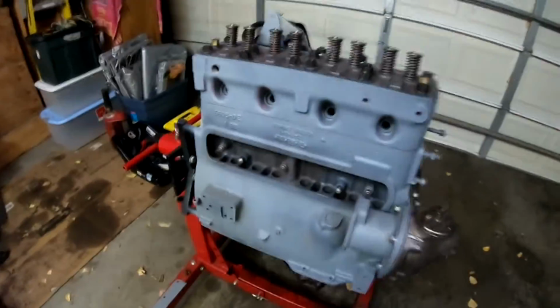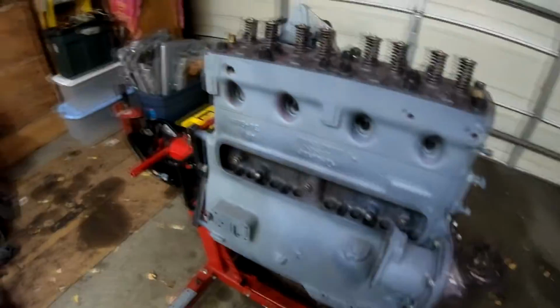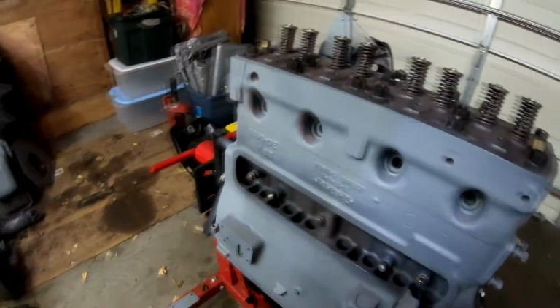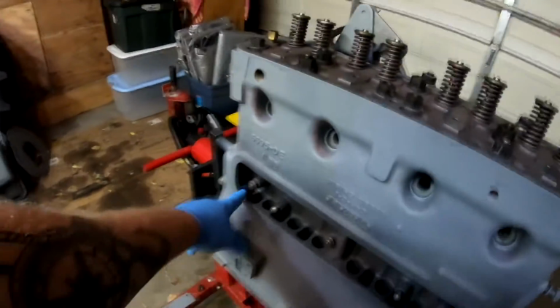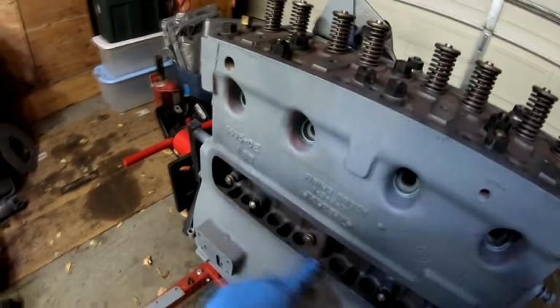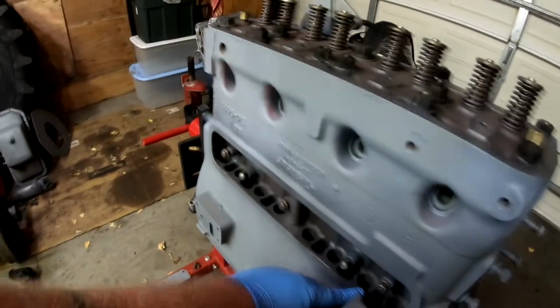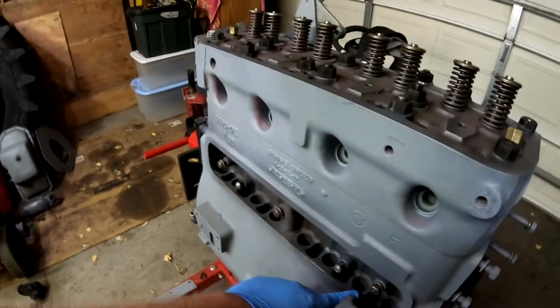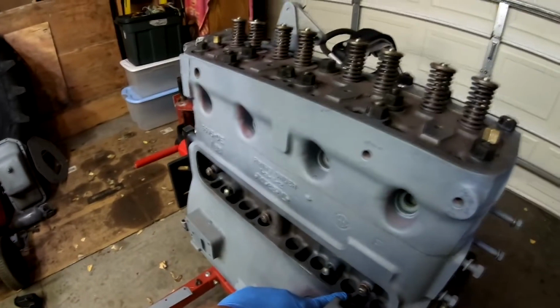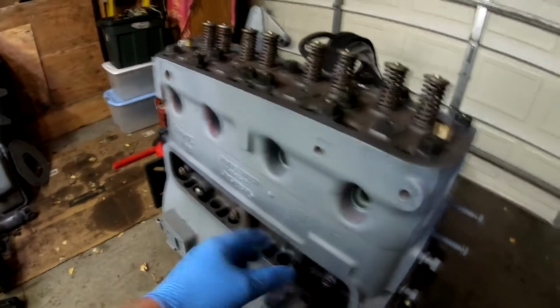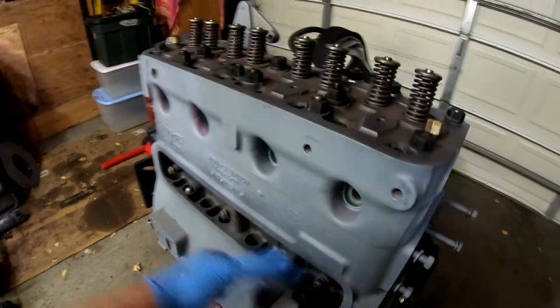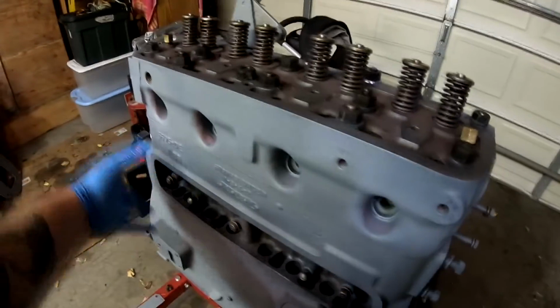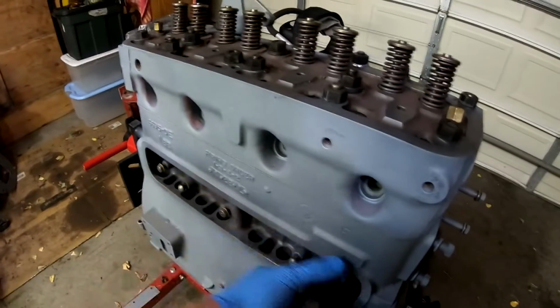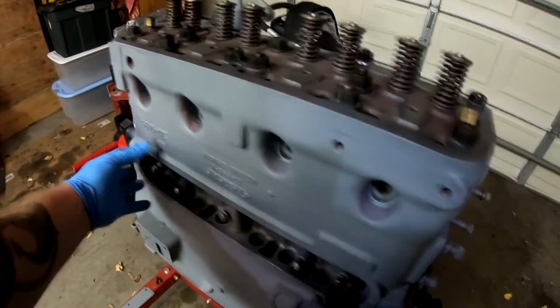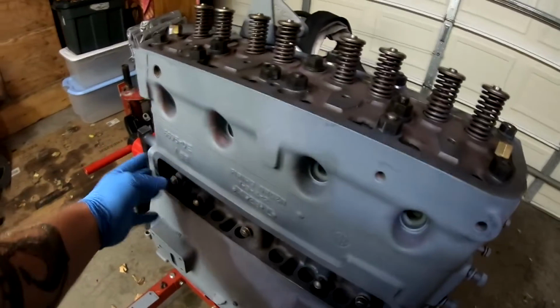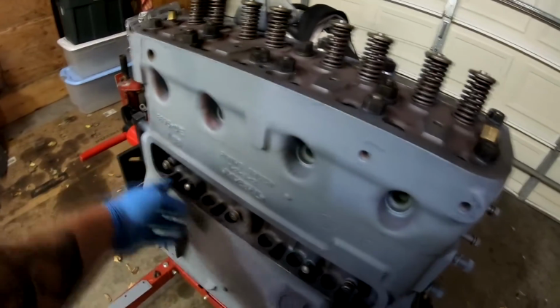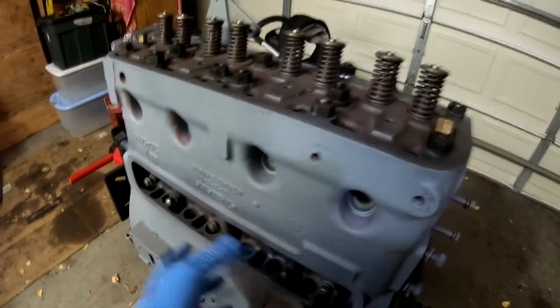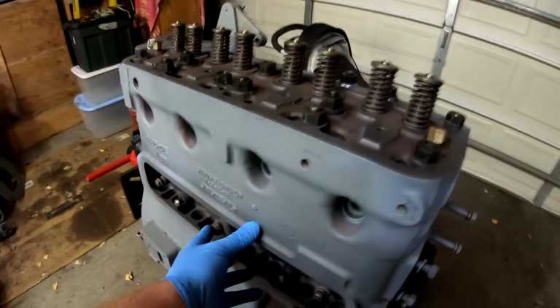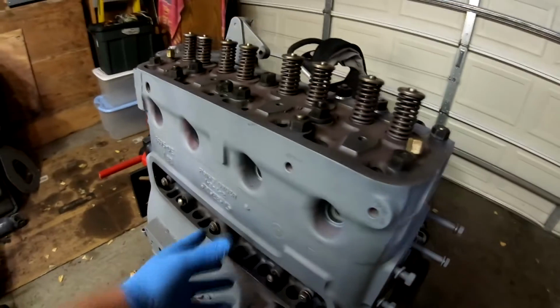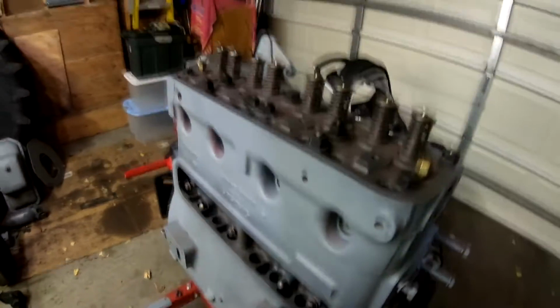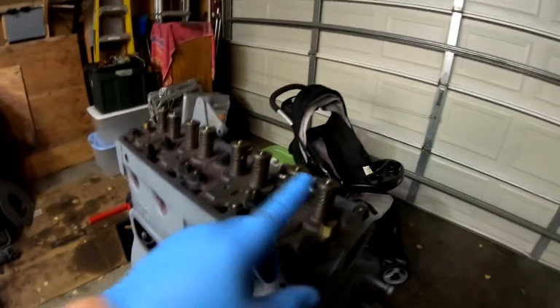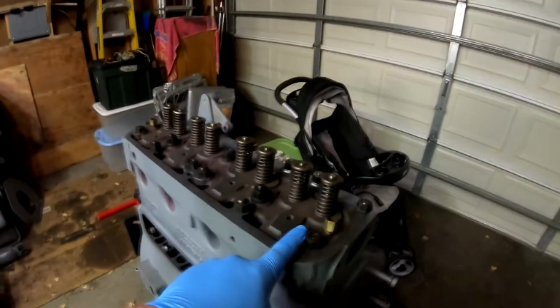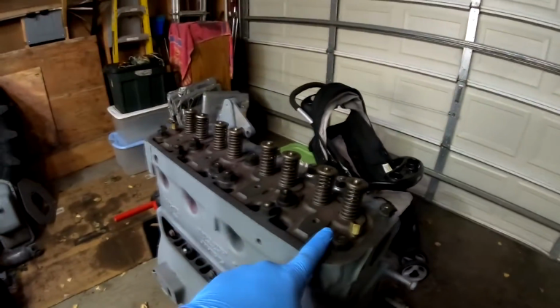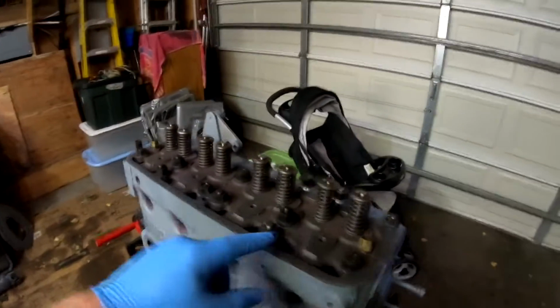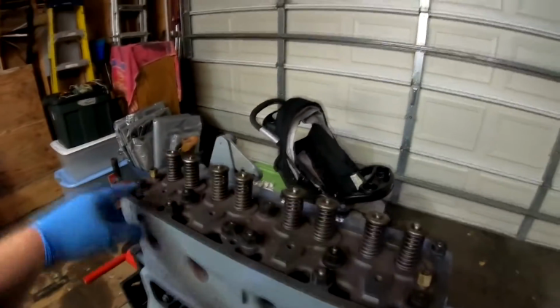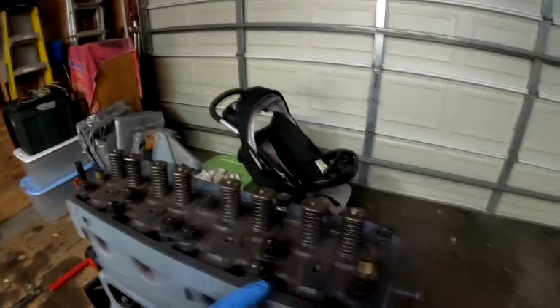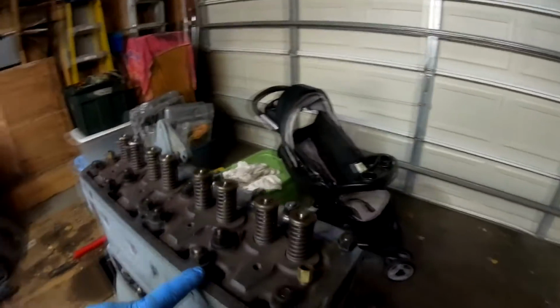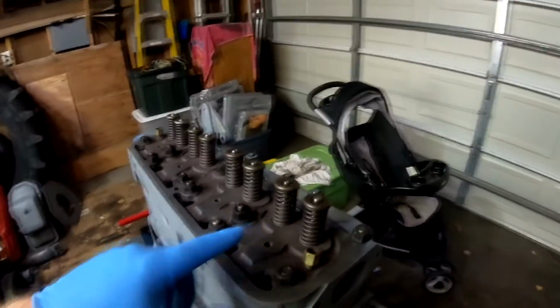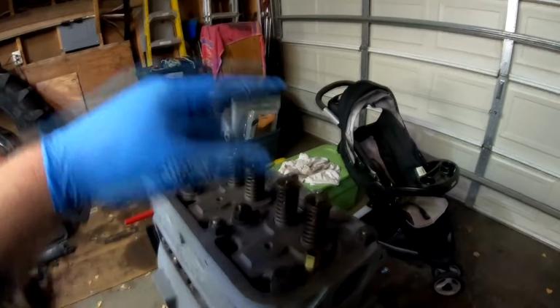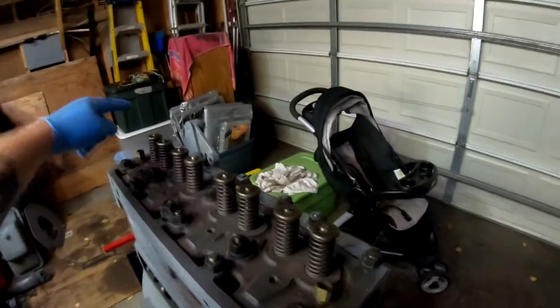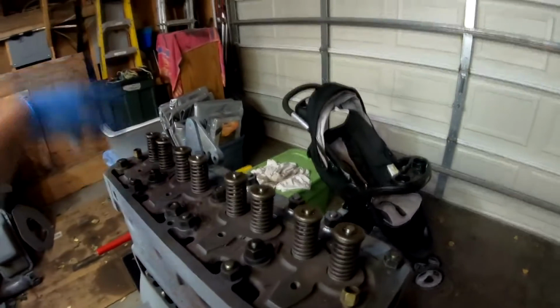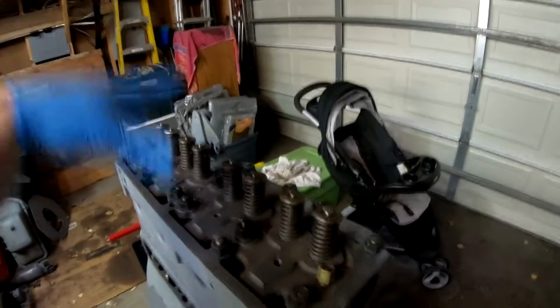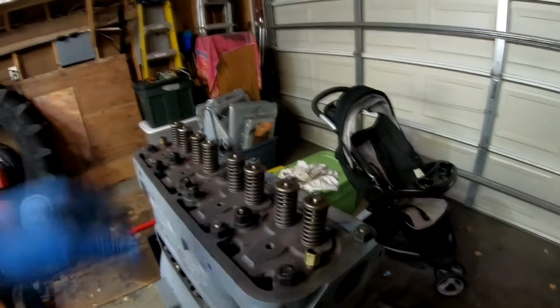What we have to do is get the lifters back in, get the lifter cover or side access panel on, put the rockers and push rods in, and install the oil line and valve cover.